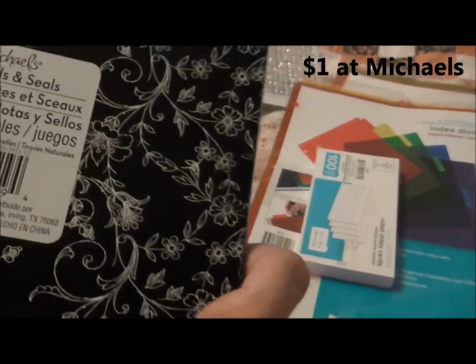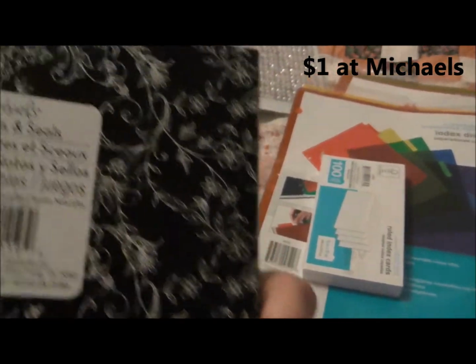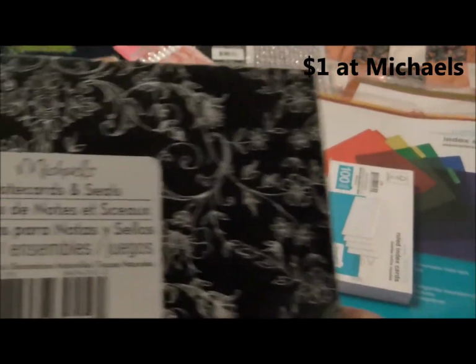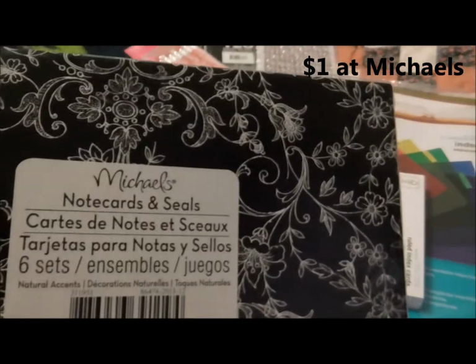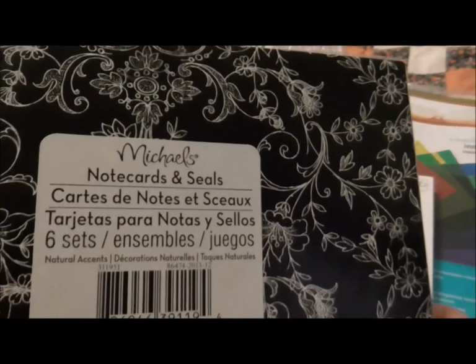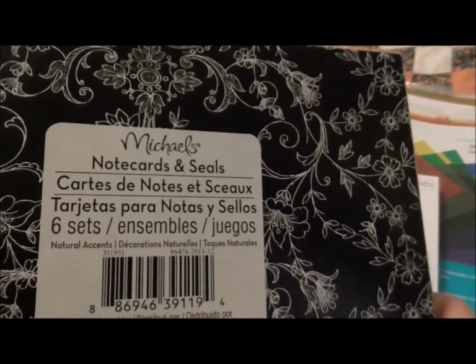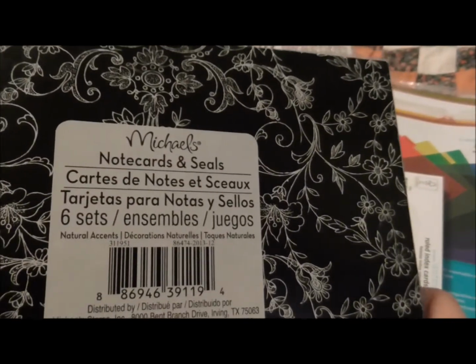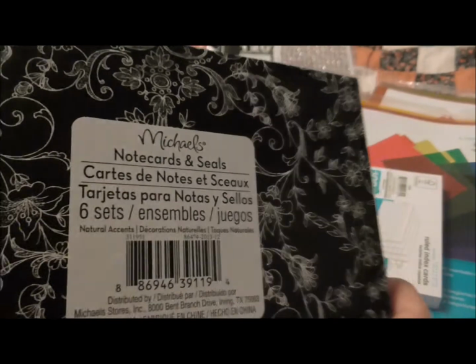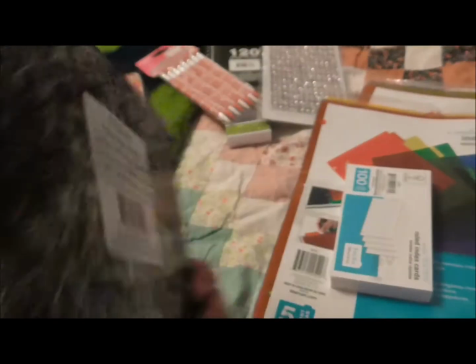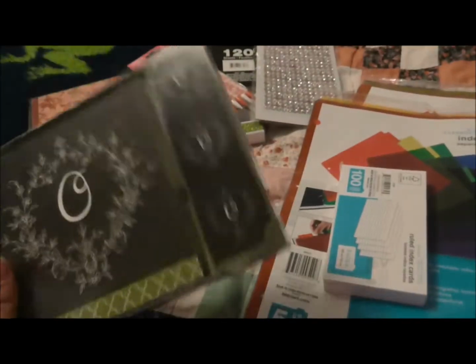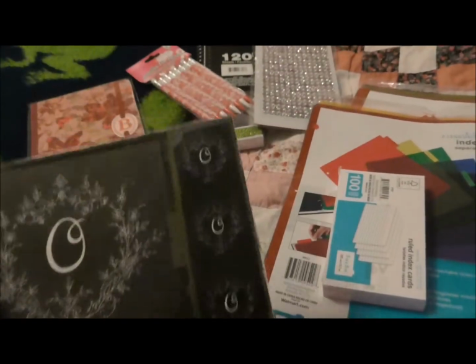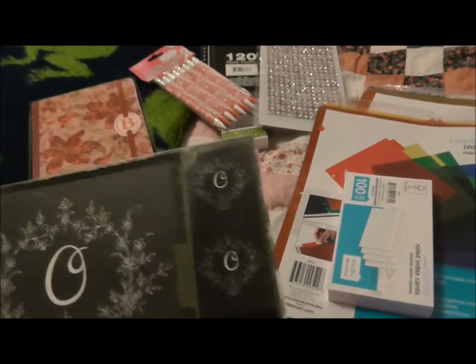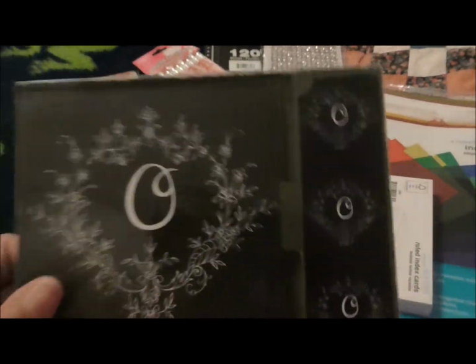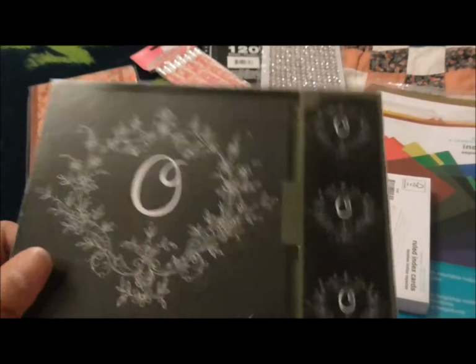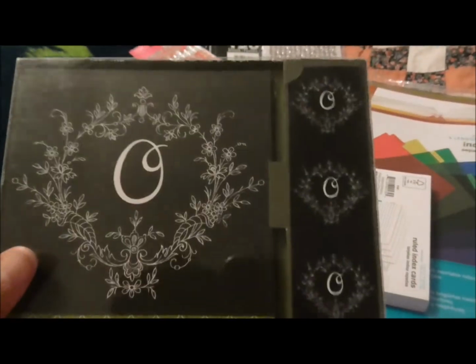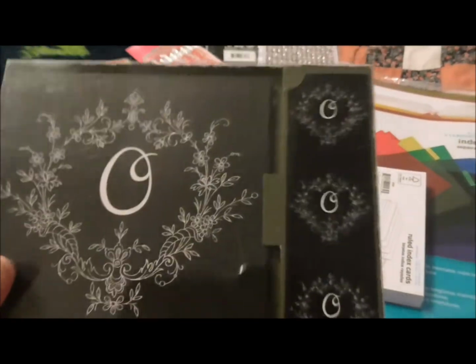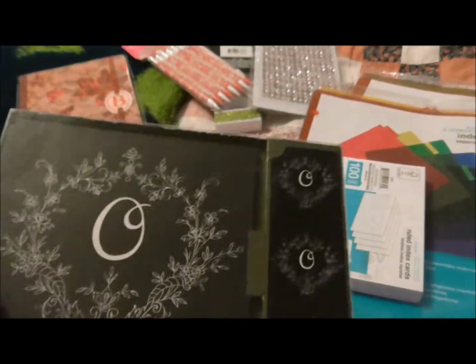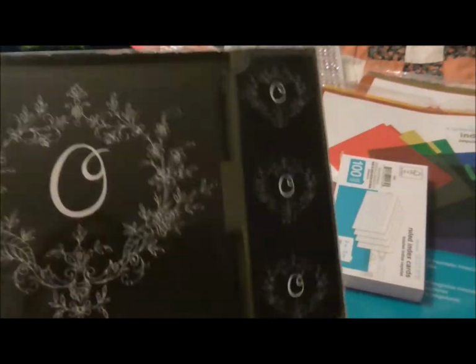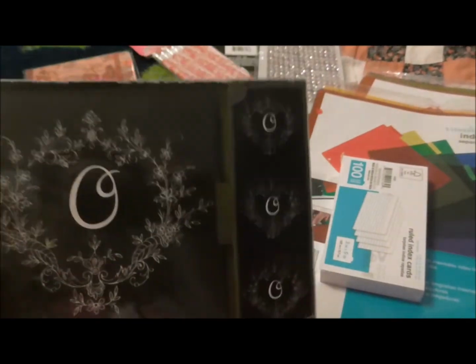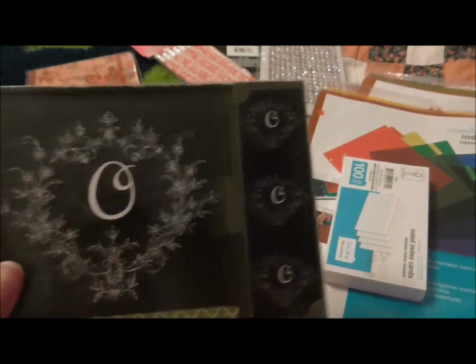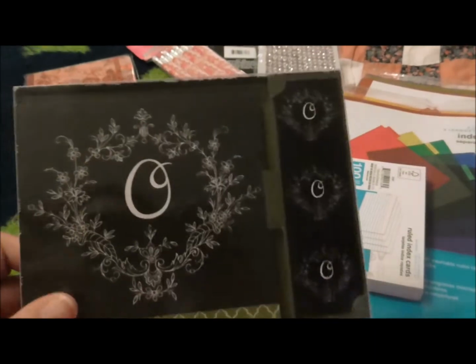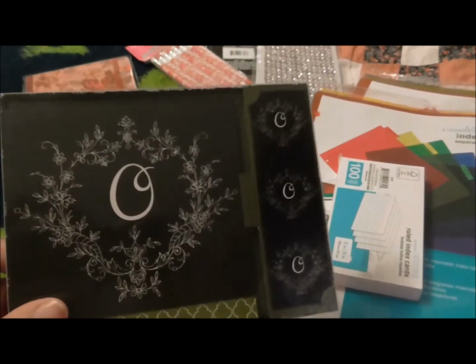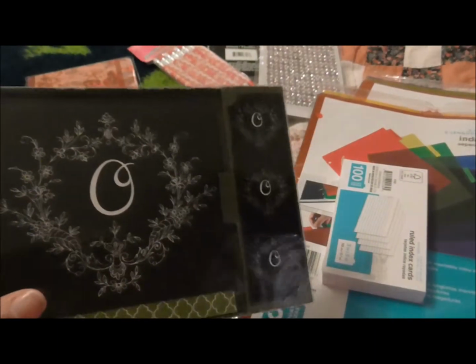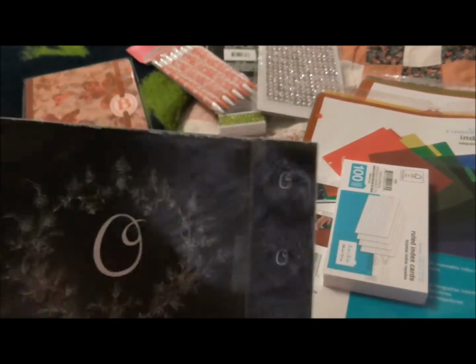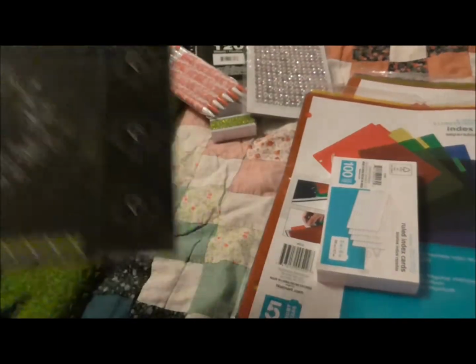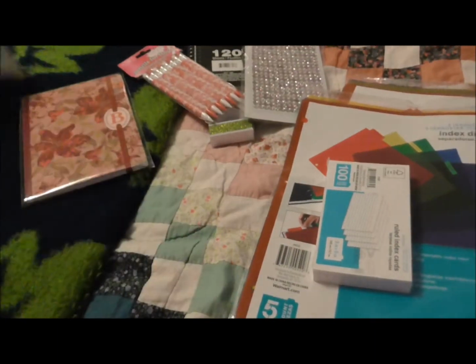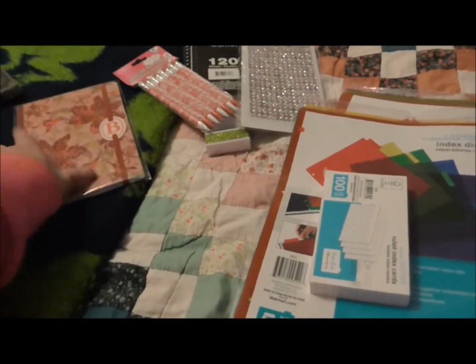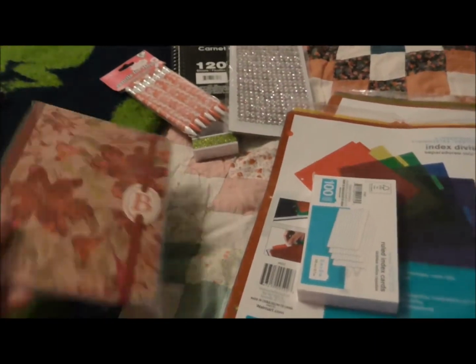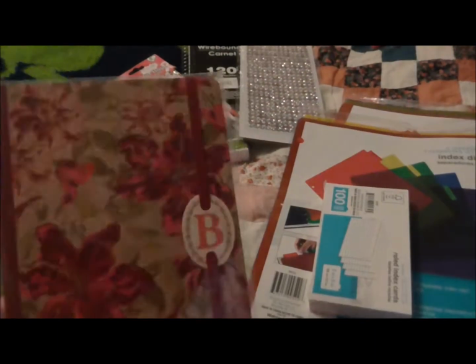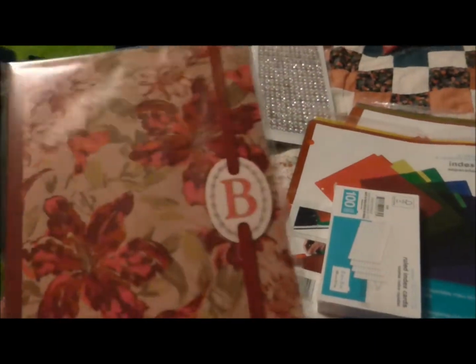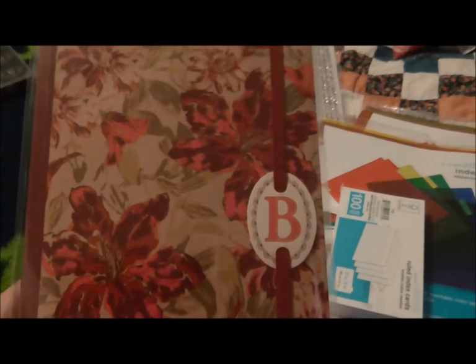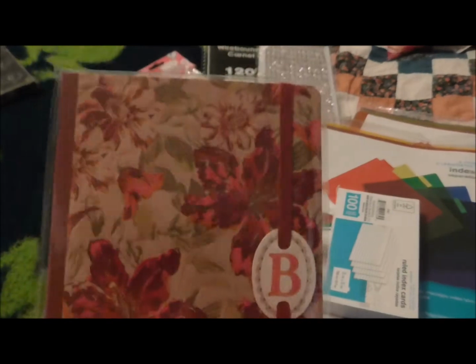They're note cards and seals — six sets. It's really hard to find an O. I don't know if you guys have ever tried to find anything monogrammed with O, but it's almost impossible.